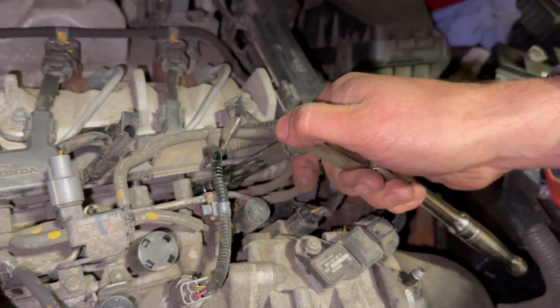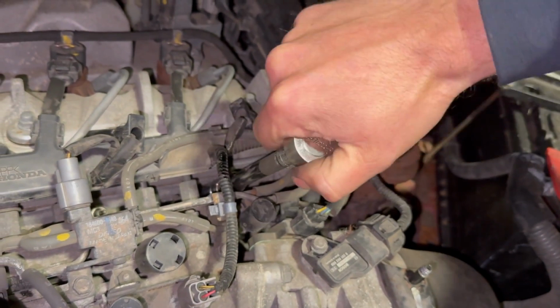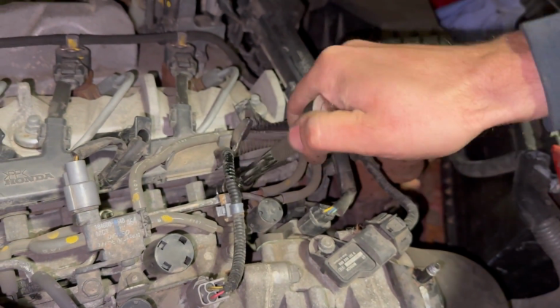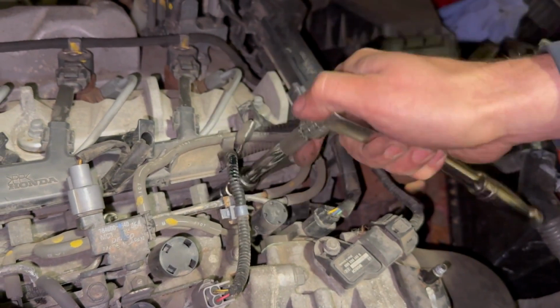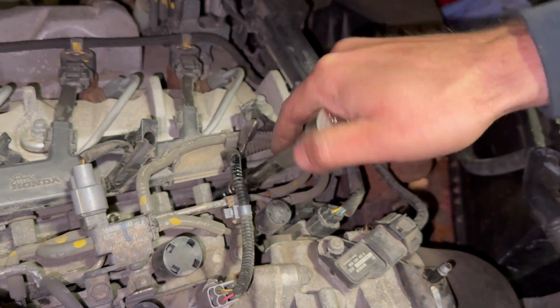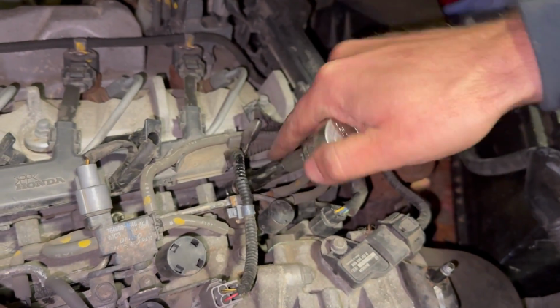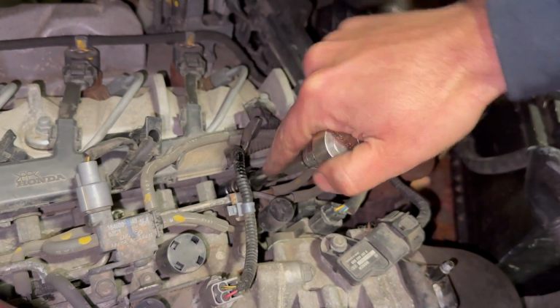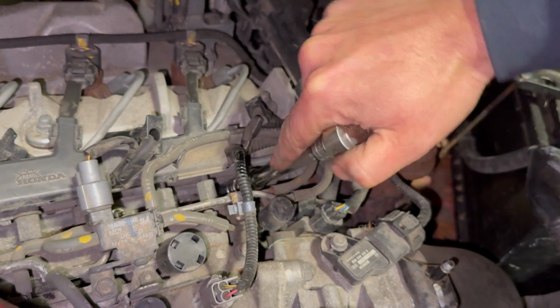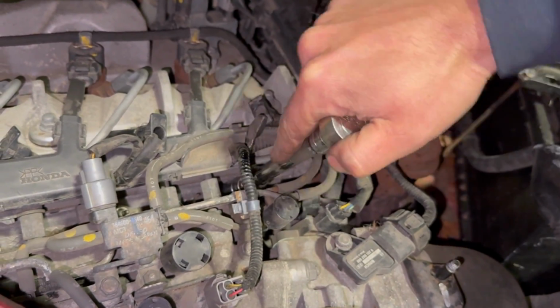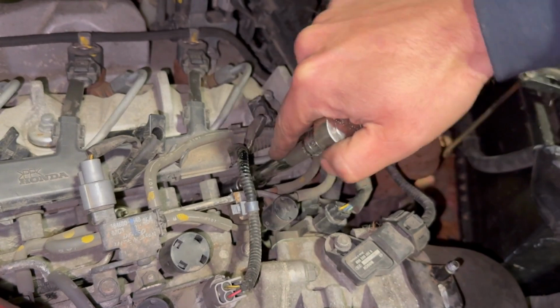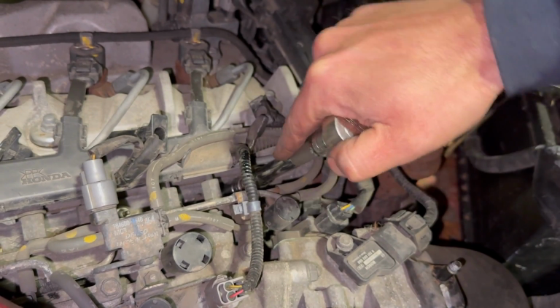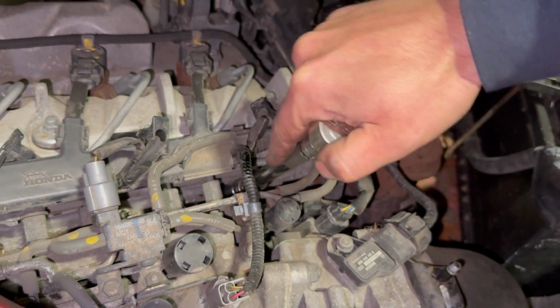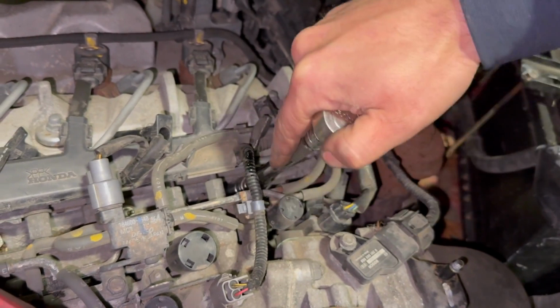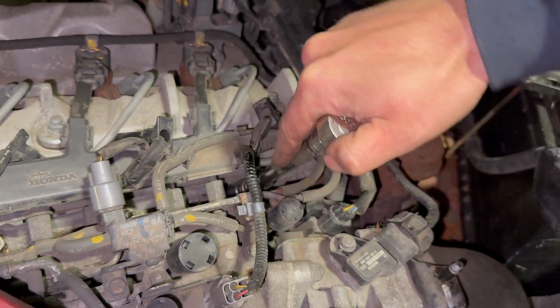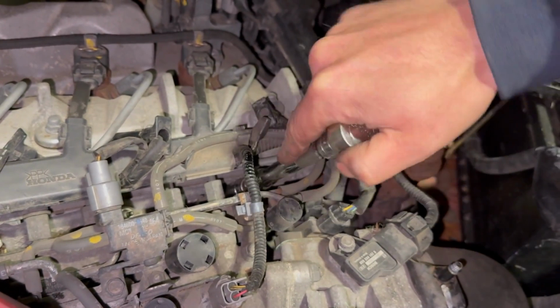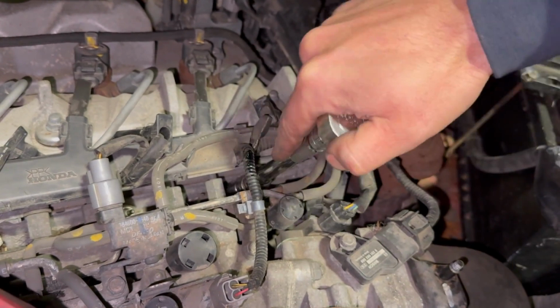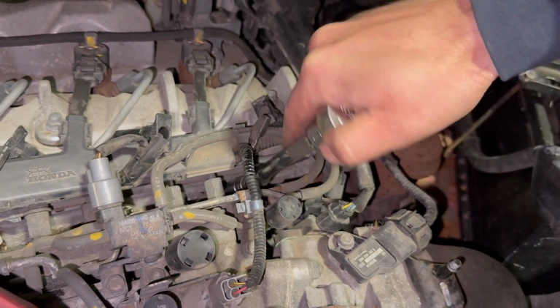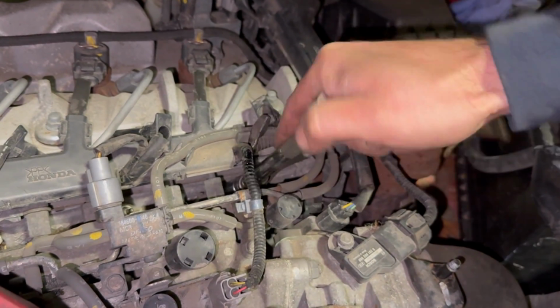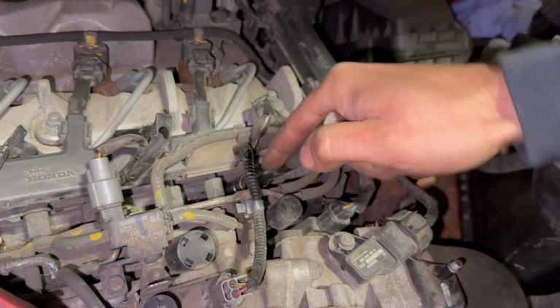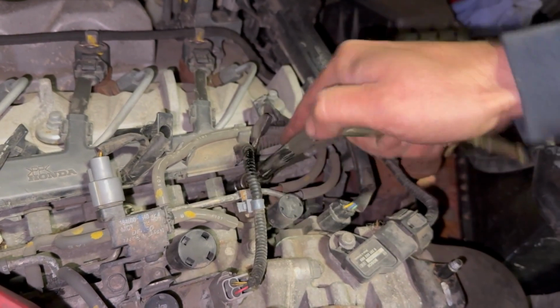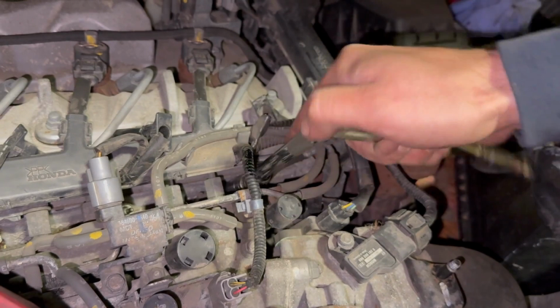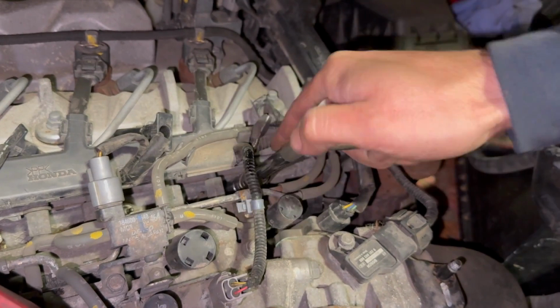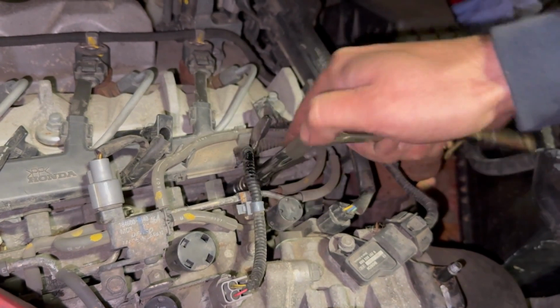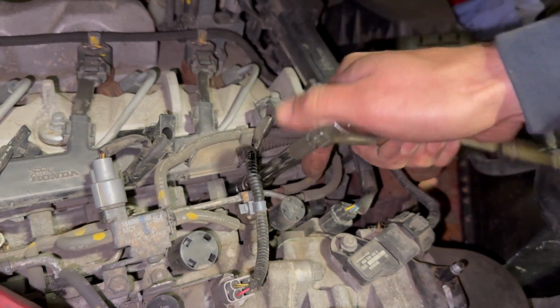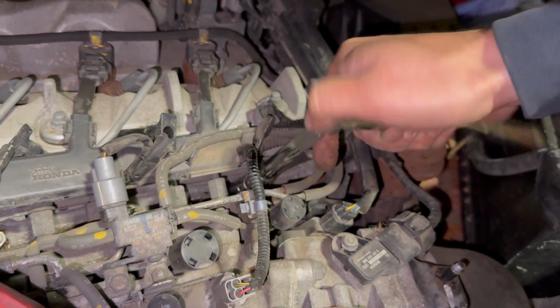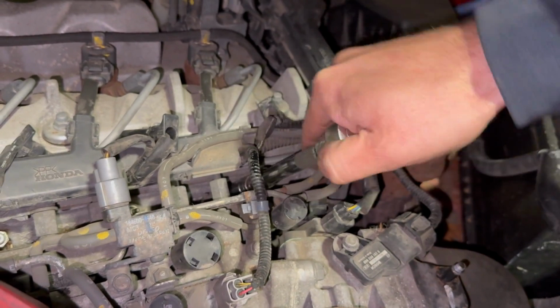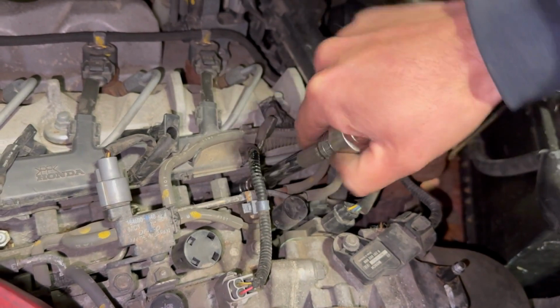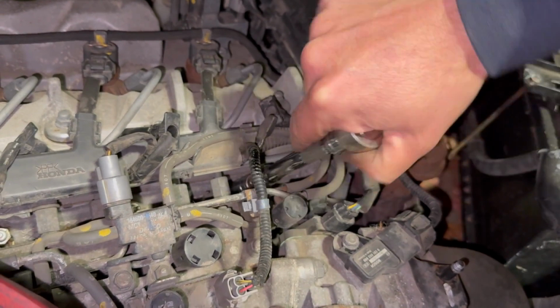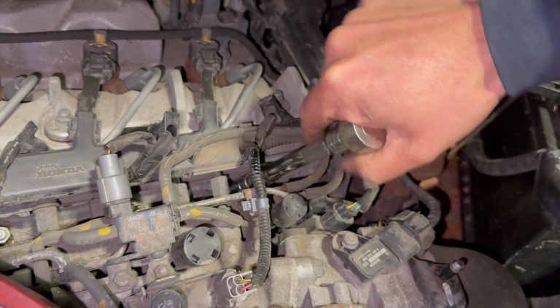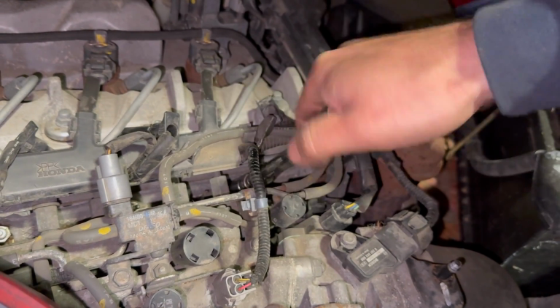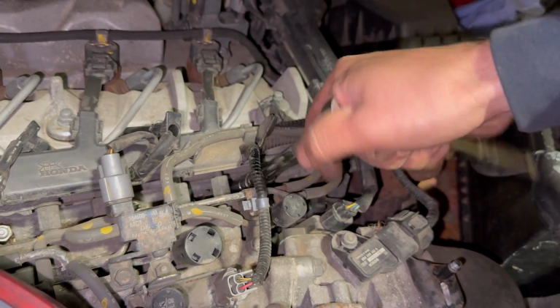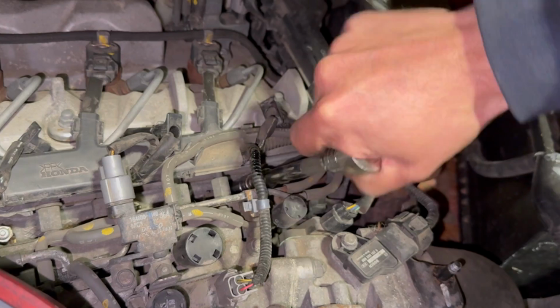It cracked off really nicely and easily, but yeah, if they're really tight you want to be careful and consider whether you're going to risk taking it out or not. If you think it's going to snap, there are ways to repair them if they do snap, but it can be a bit tricky sometimes.